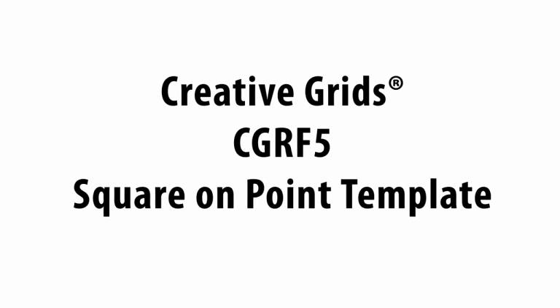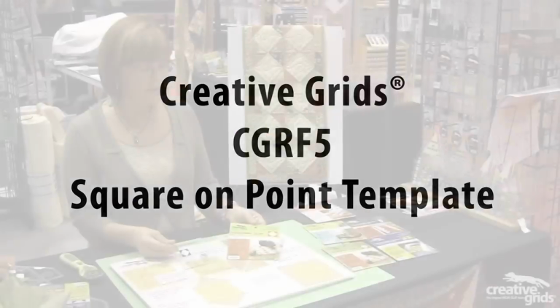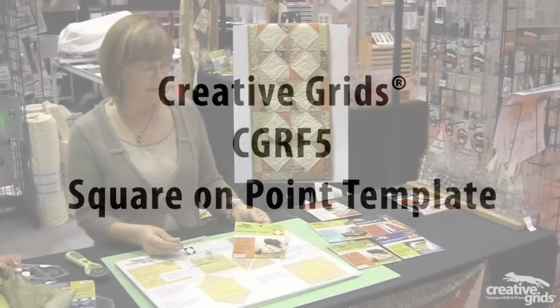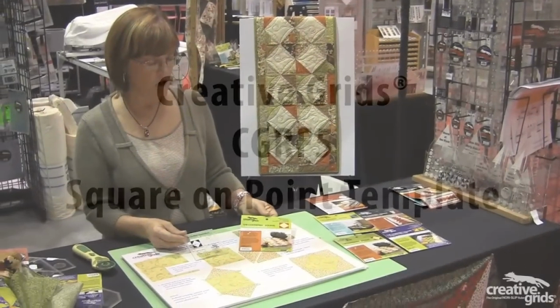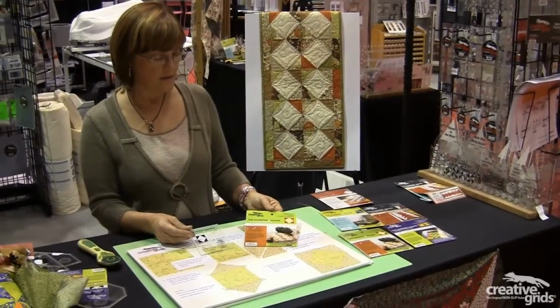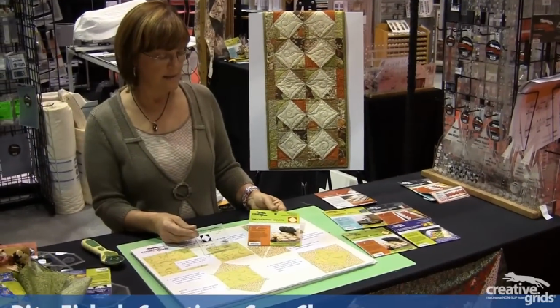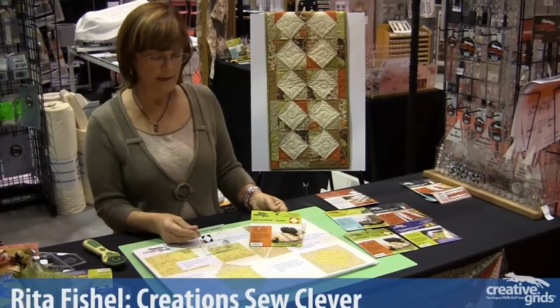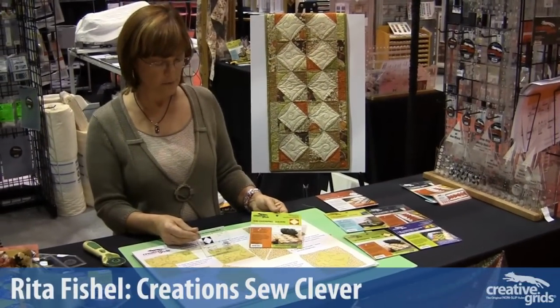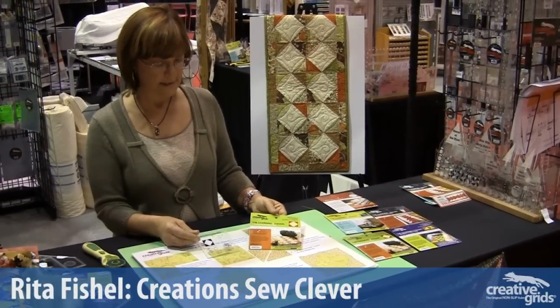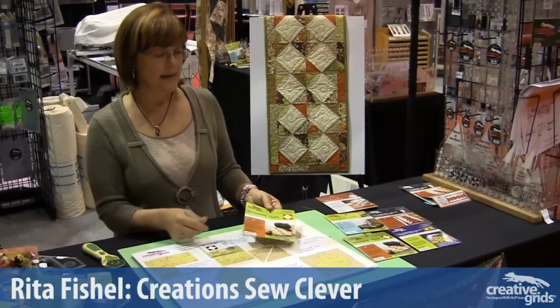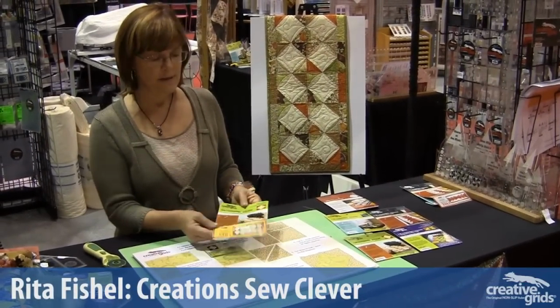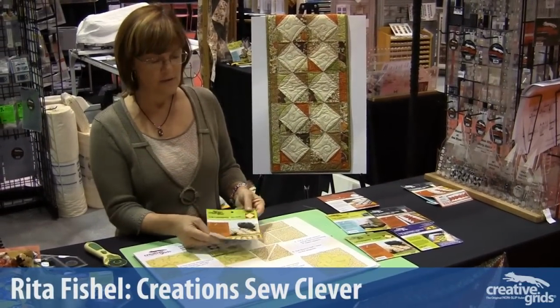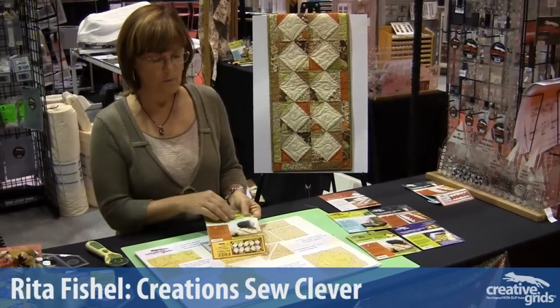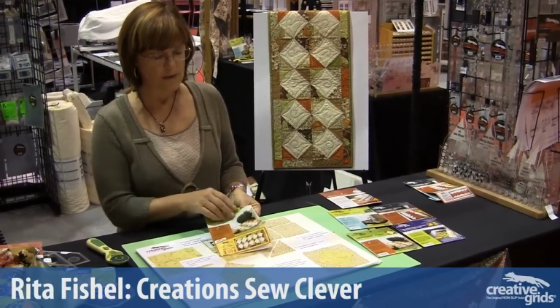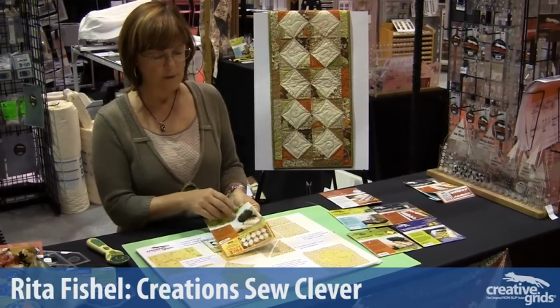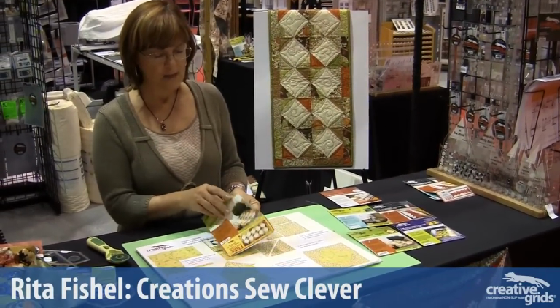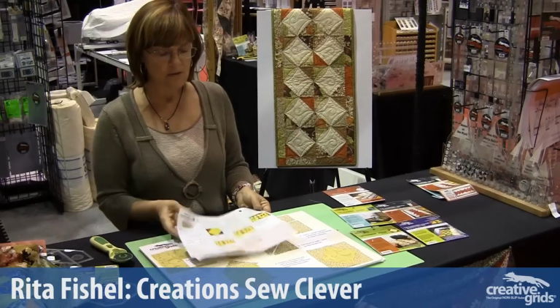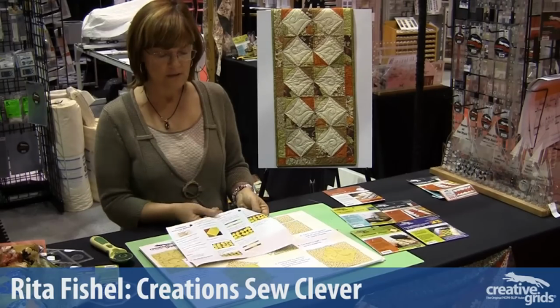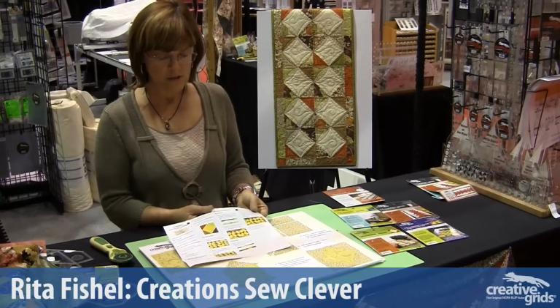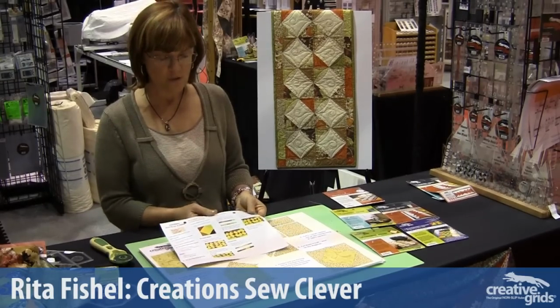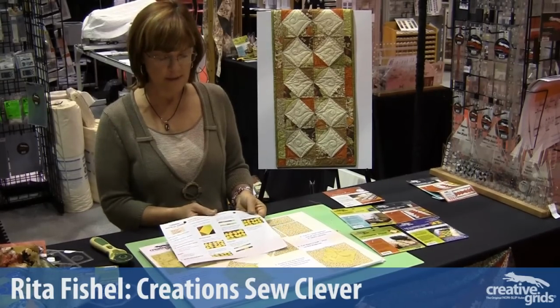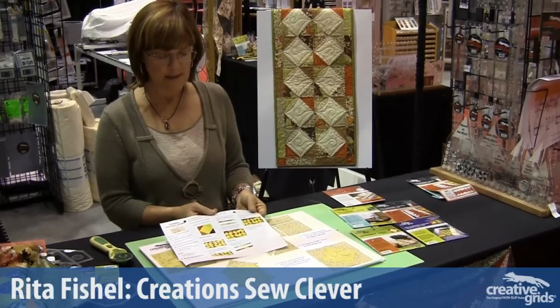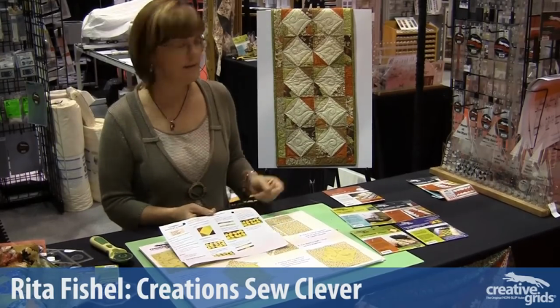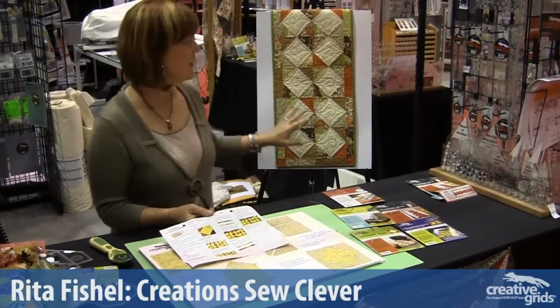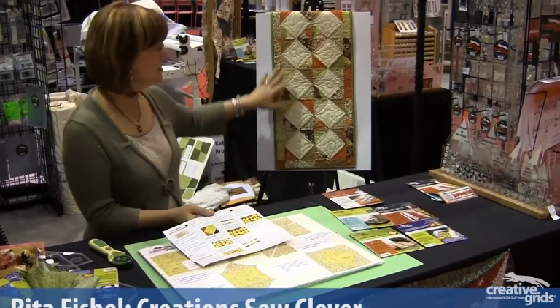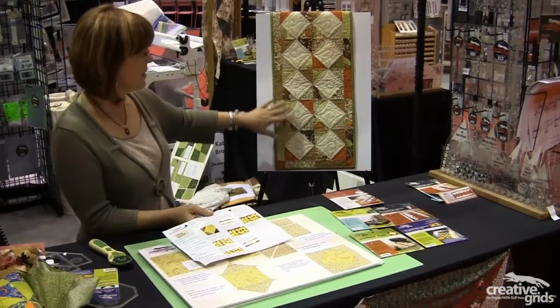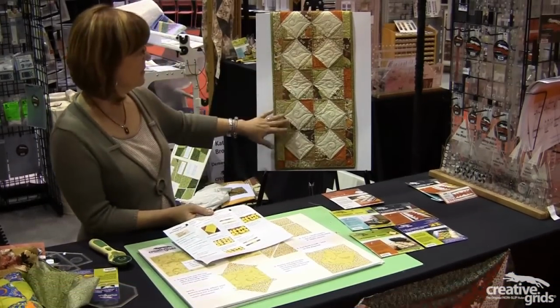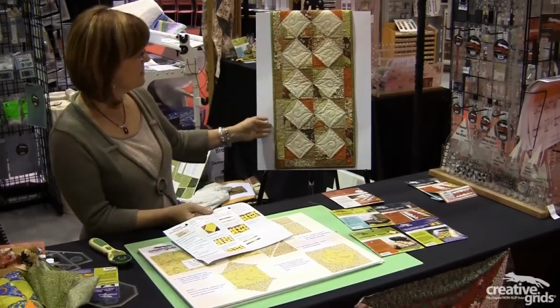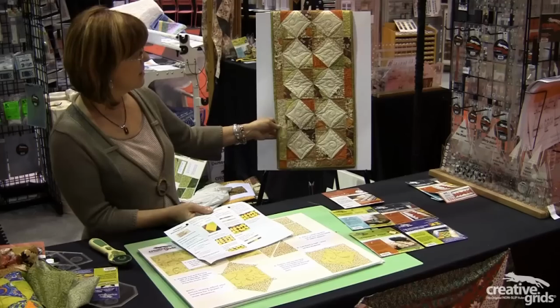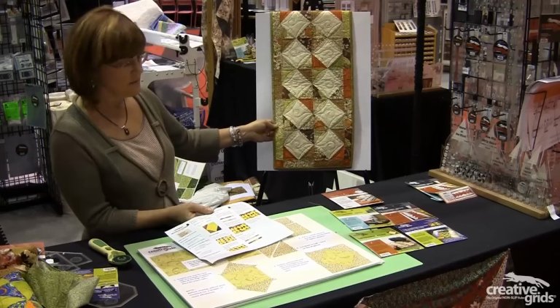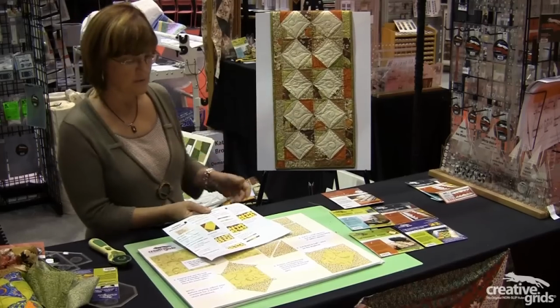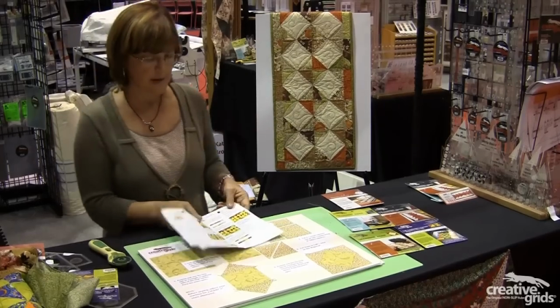The fifth template in our charm series is the square on point. As with the others, when you open the packaging, you get the instructions for sewing the template as well as a pattern for a table topper. This is the little table topper that comes with this pattern.